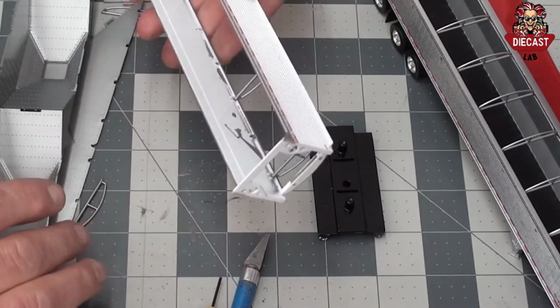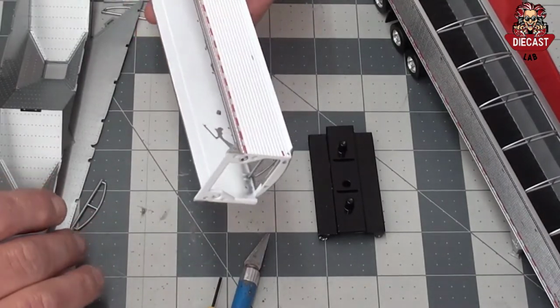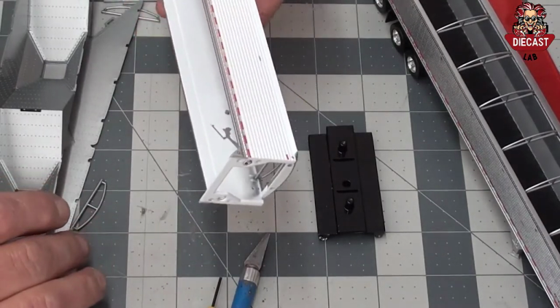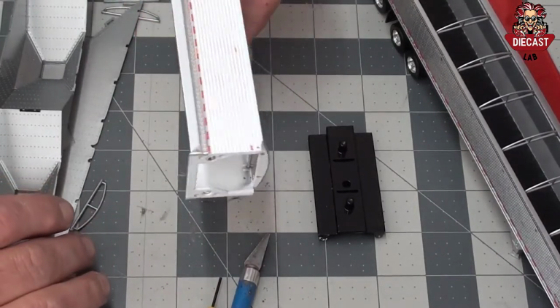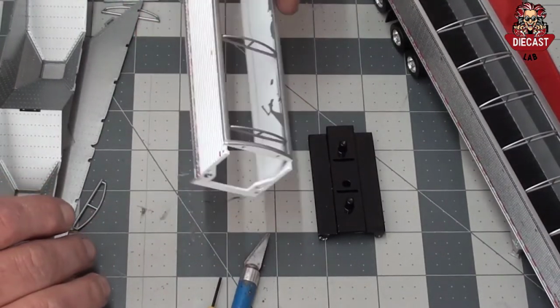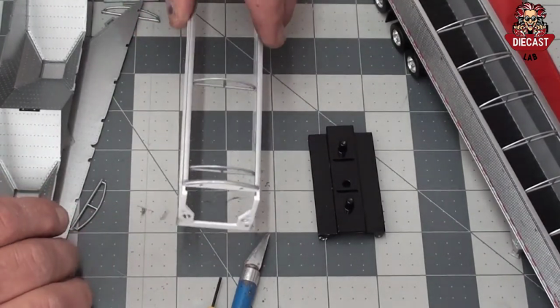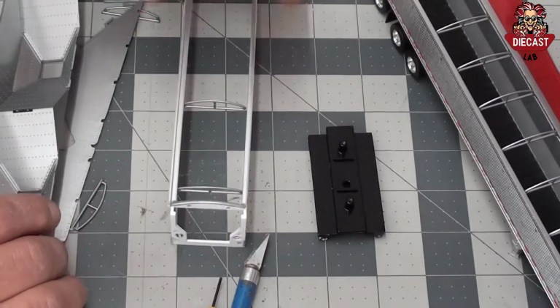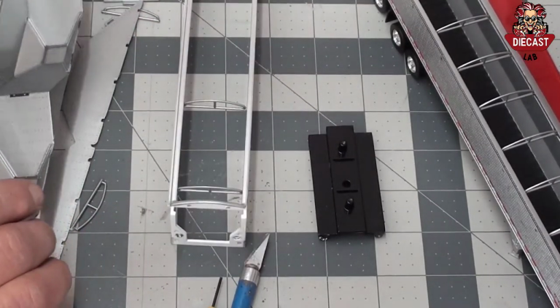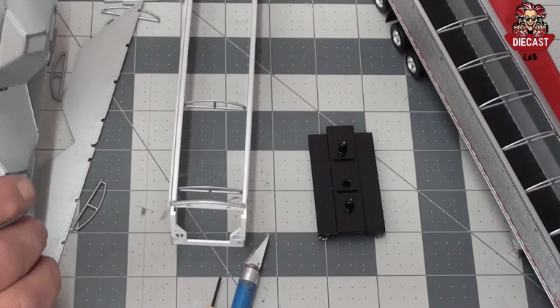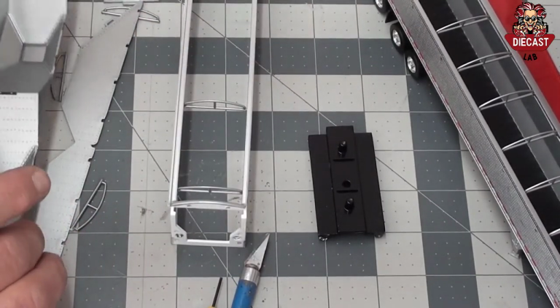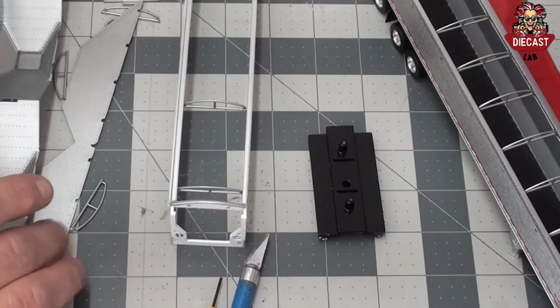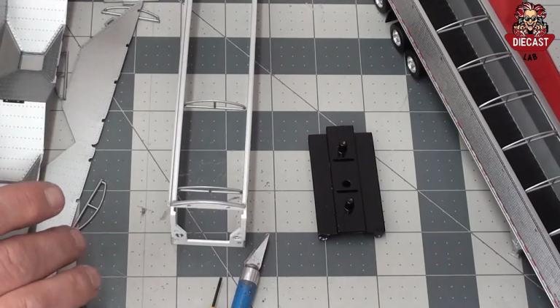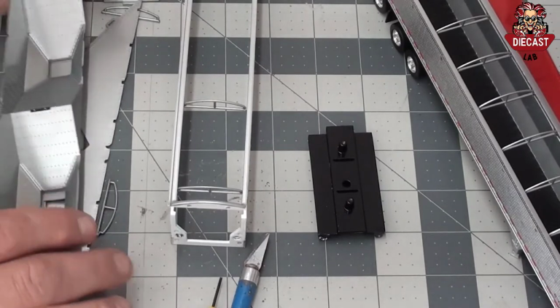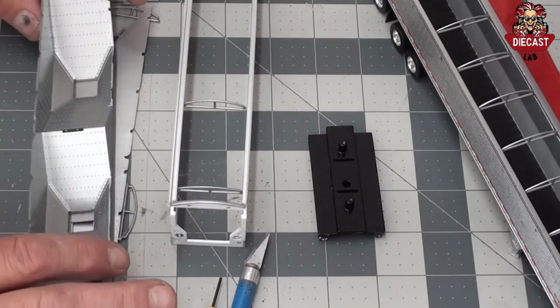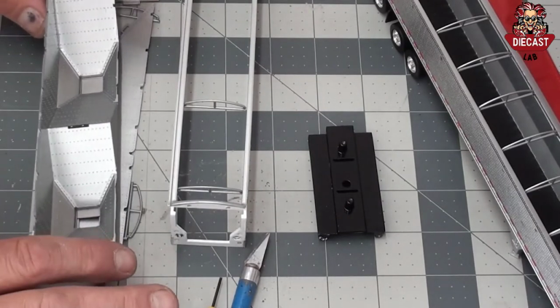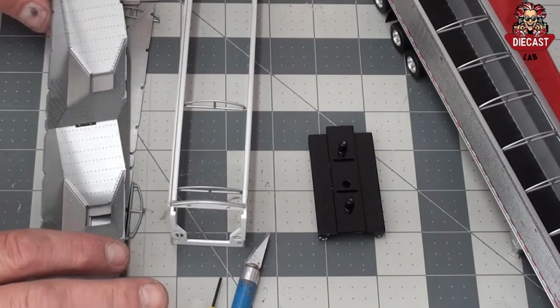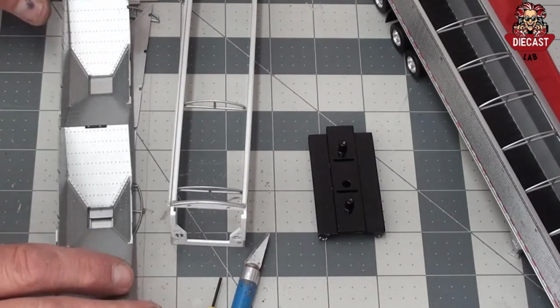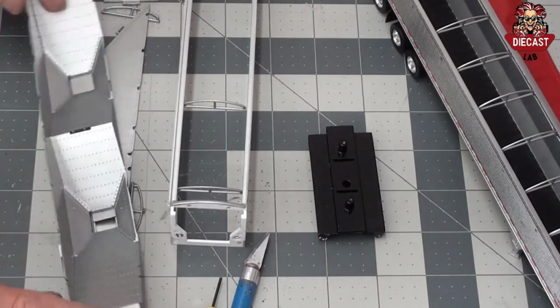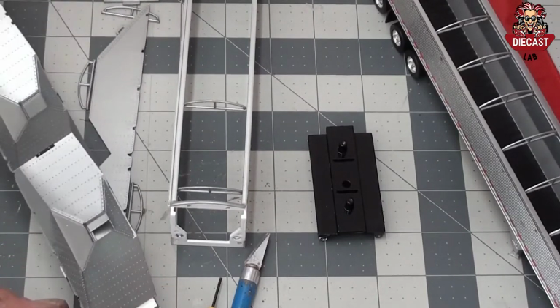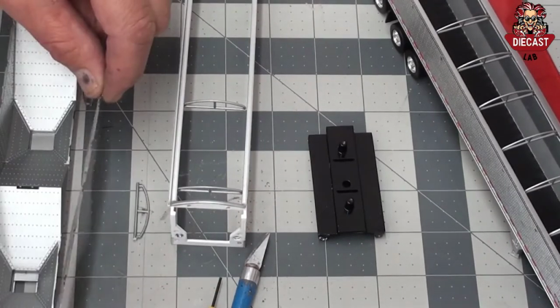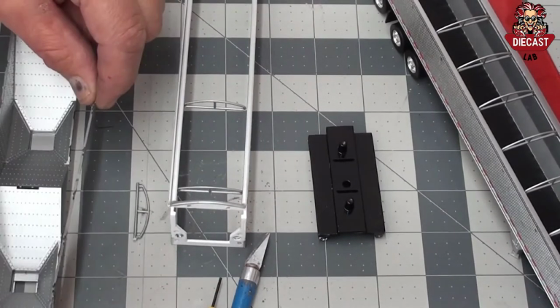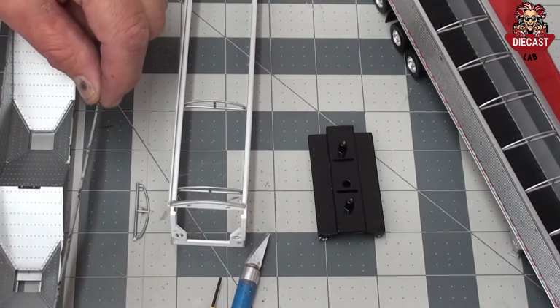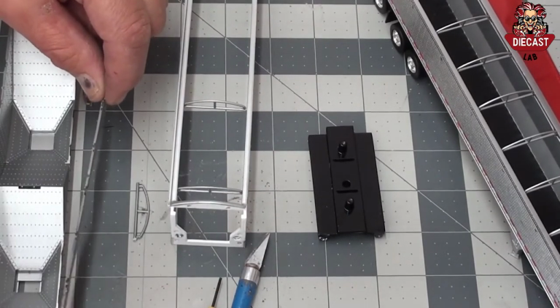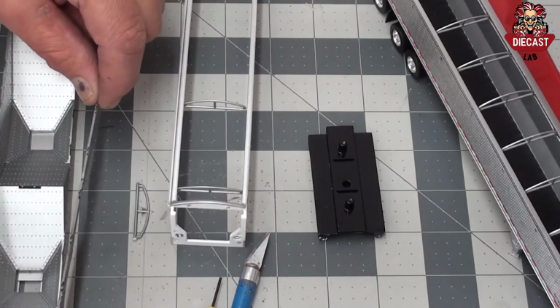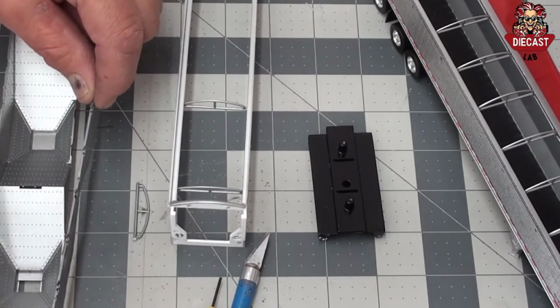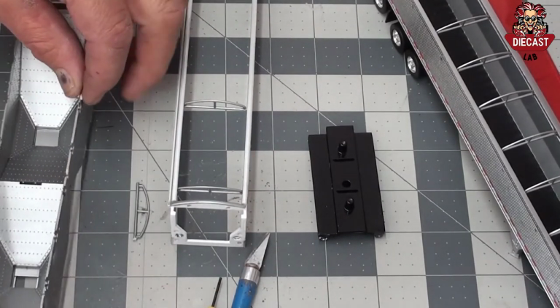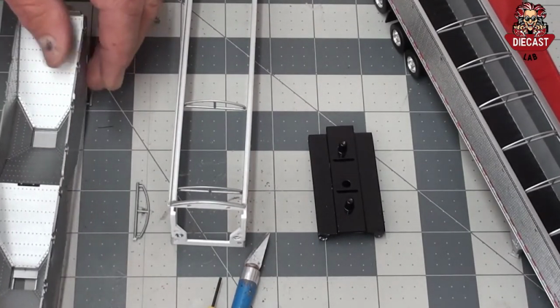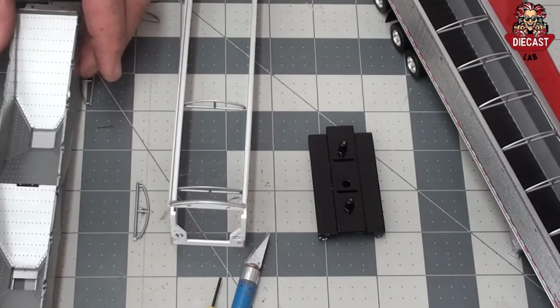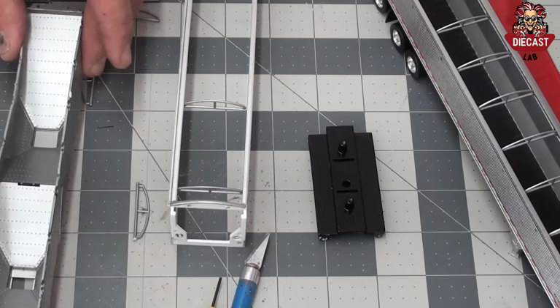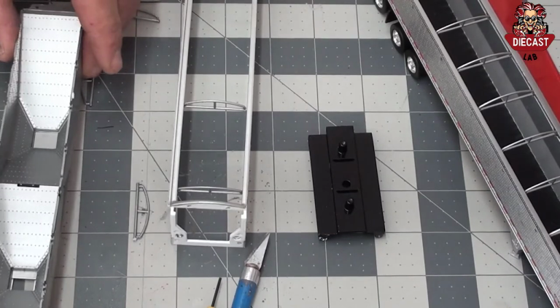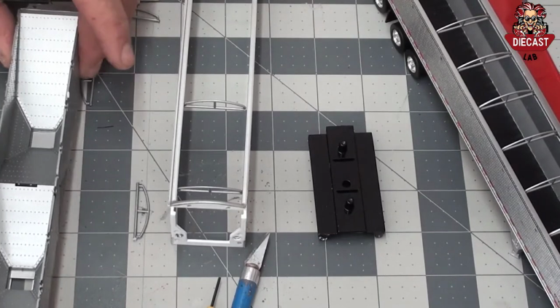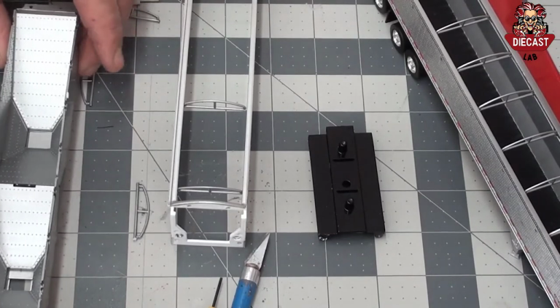Be aware a few tarp bows may fall out in the process. Save all these parts. This concludes how you disassemble a DCP tri-axle hopper trailer.